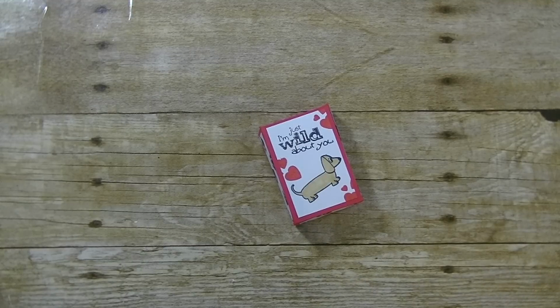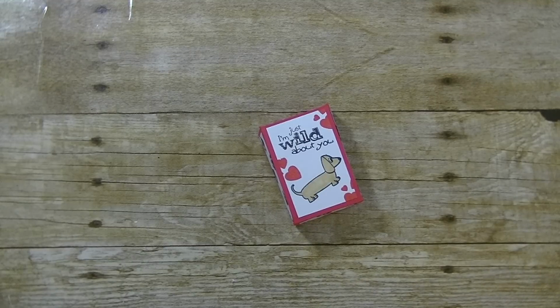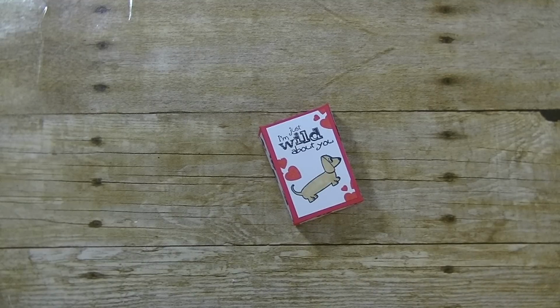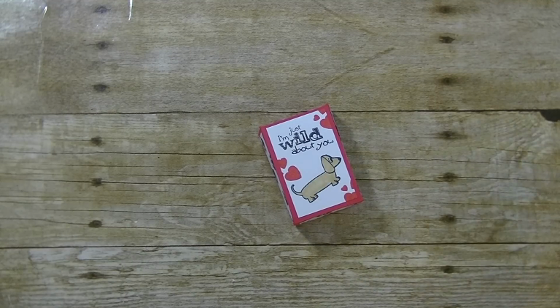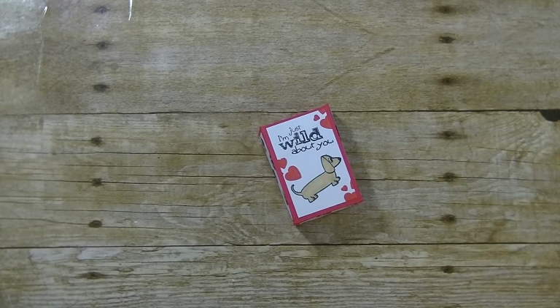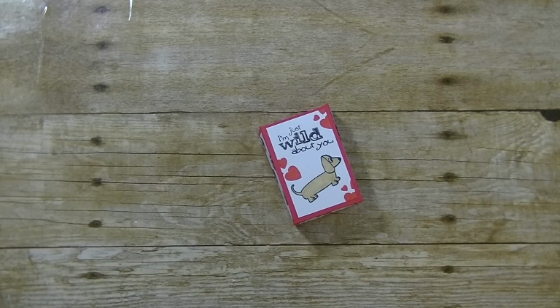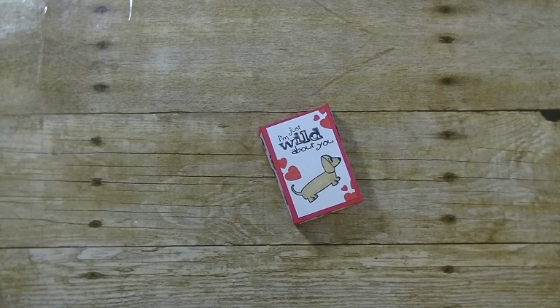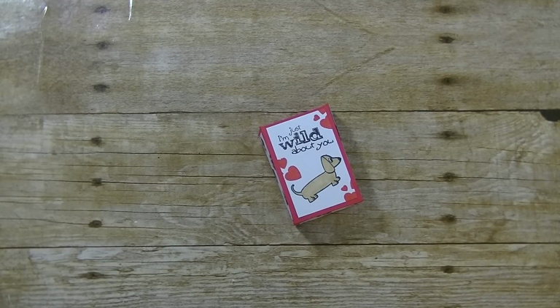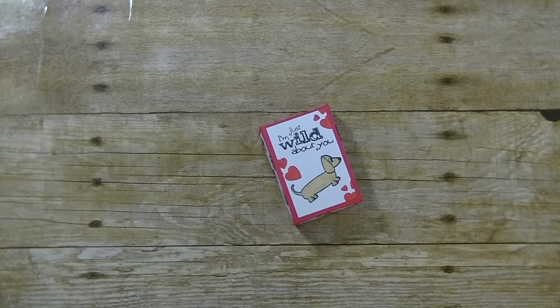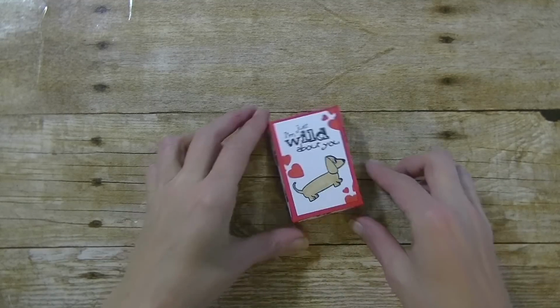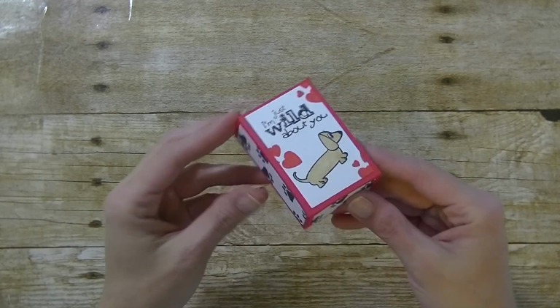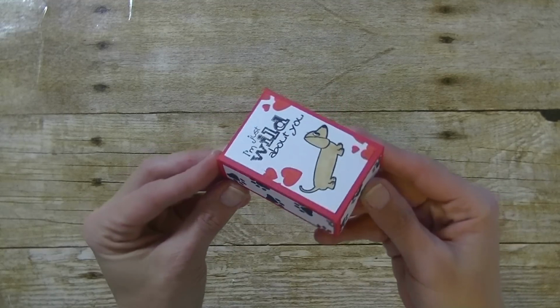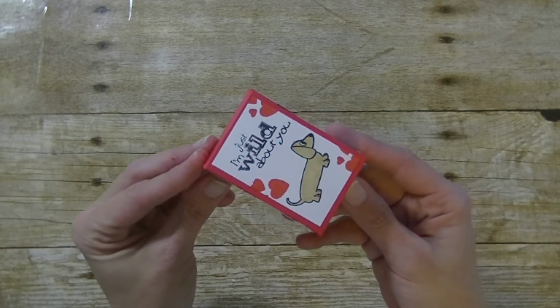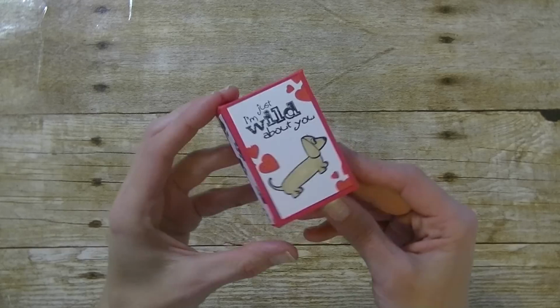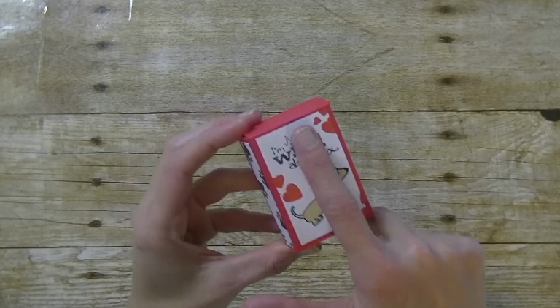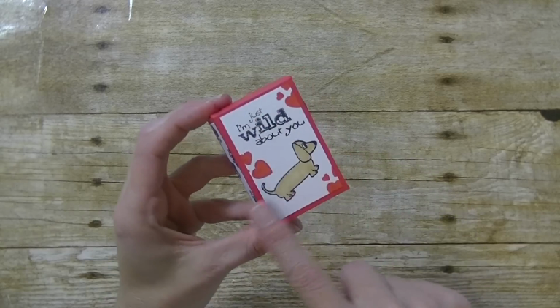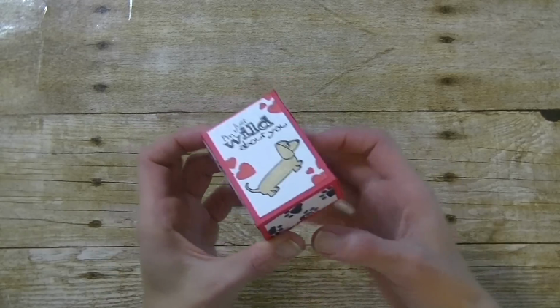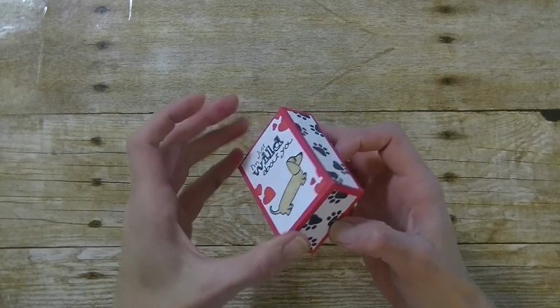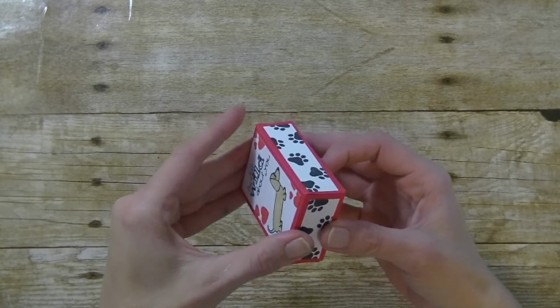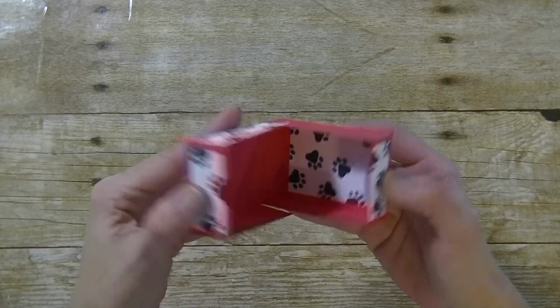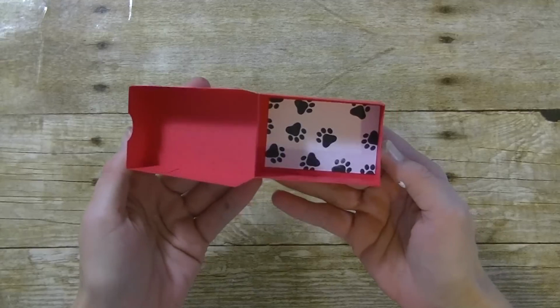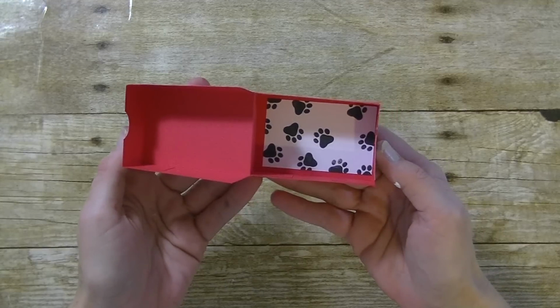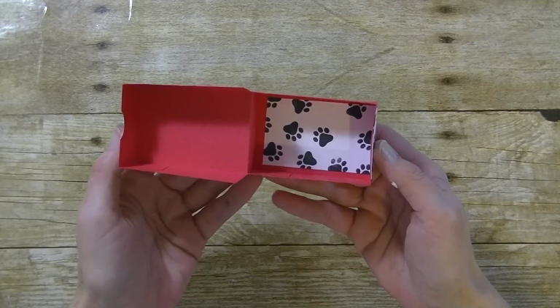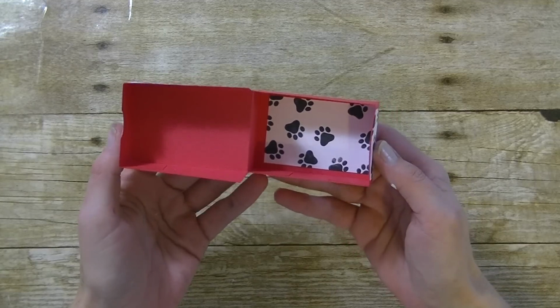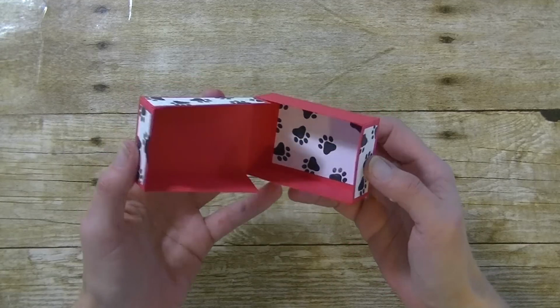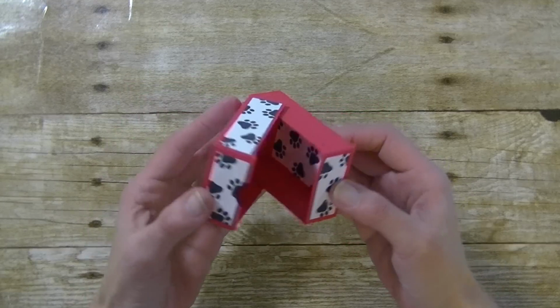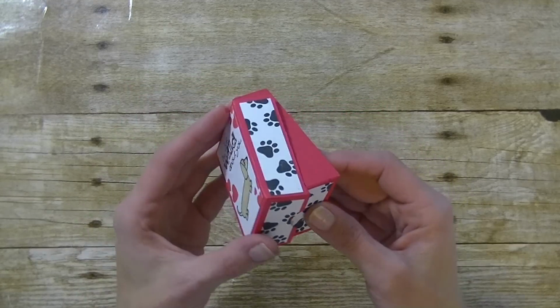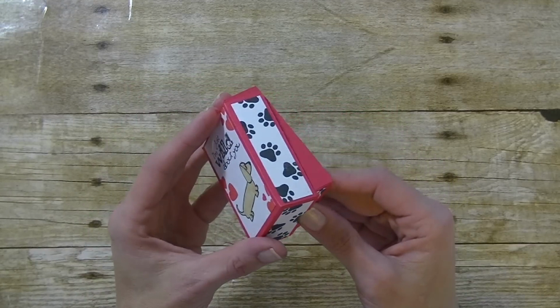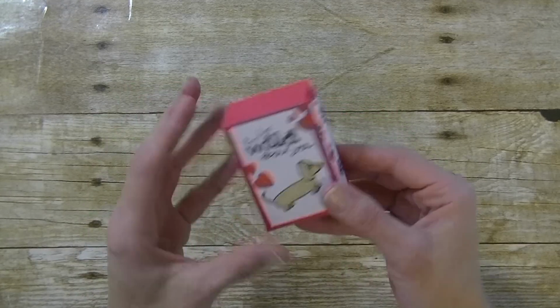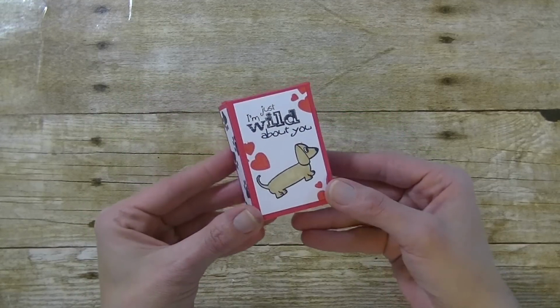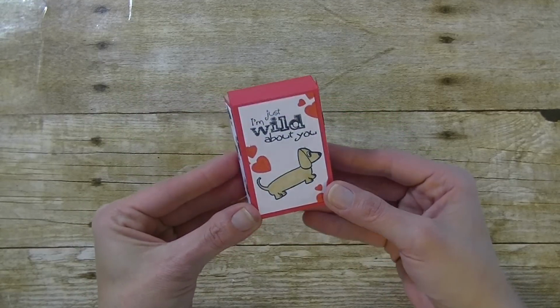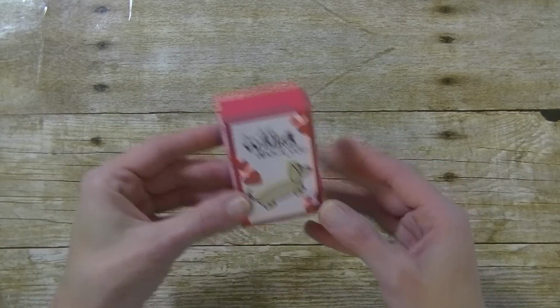Hey guys, it is me Stace. Today I want to share with you my design team project for Maymay Made It. Today we are making this really fun box. It measures 2 by 3. Open that up and then we have the inside there. Perfect for nail polish, chapstick, lipstick, trinkets, or treats.